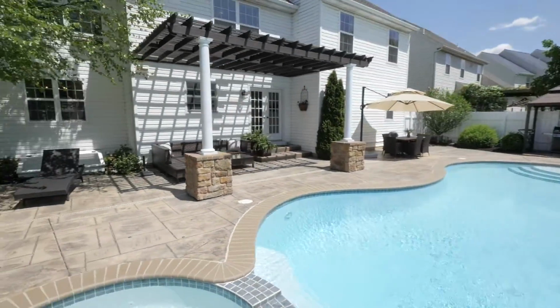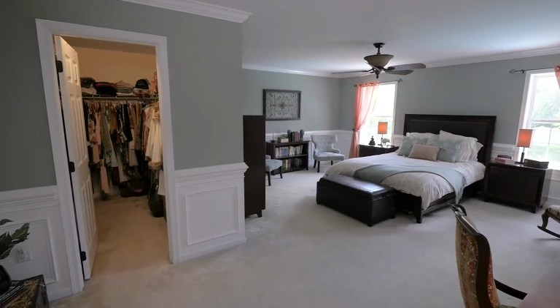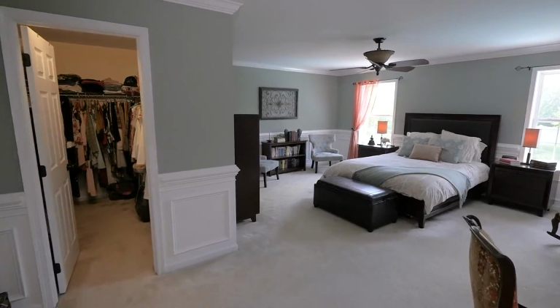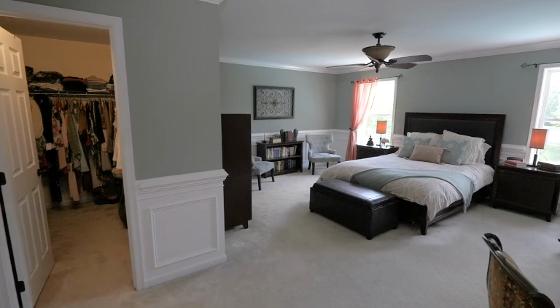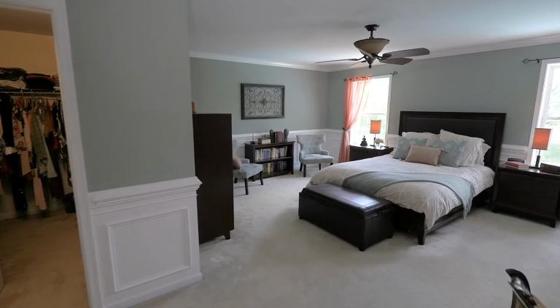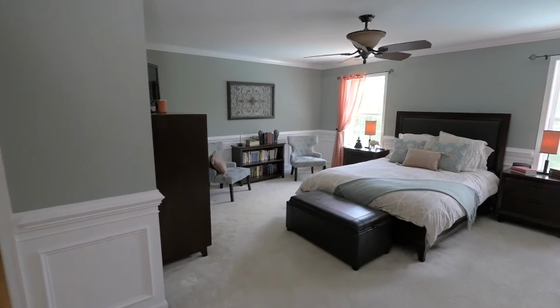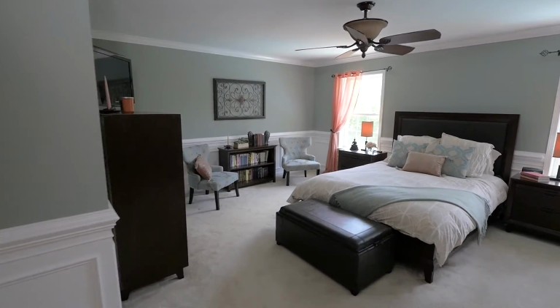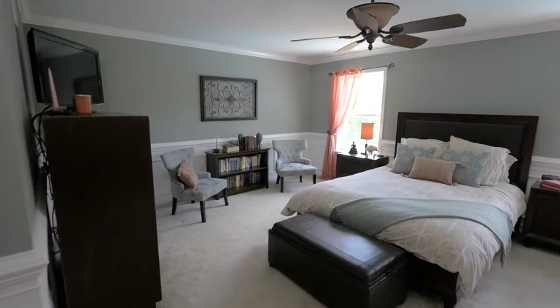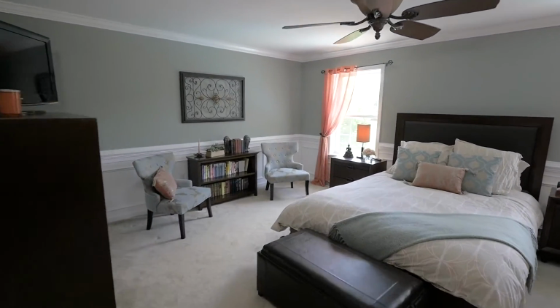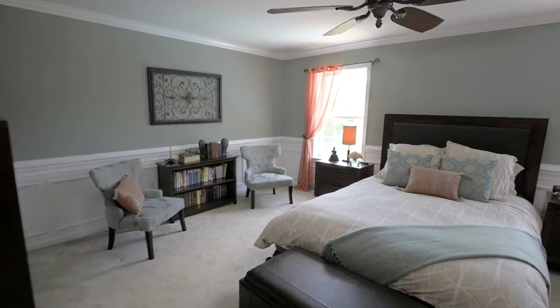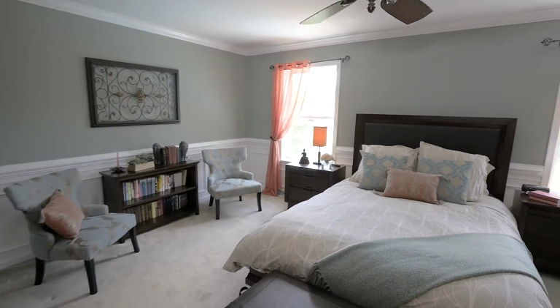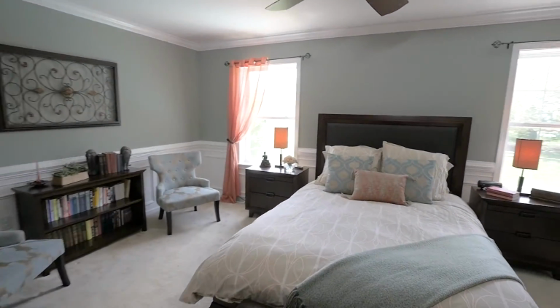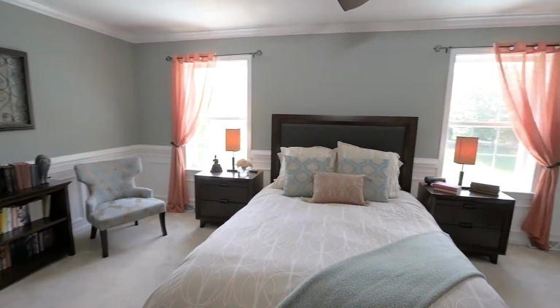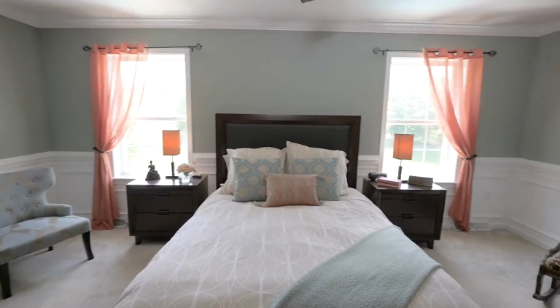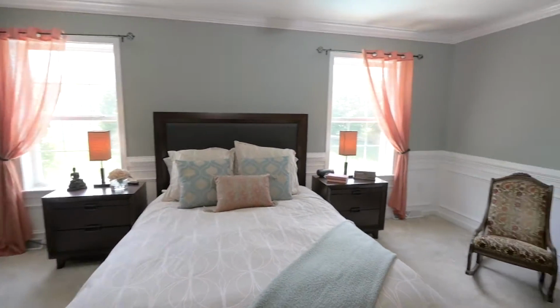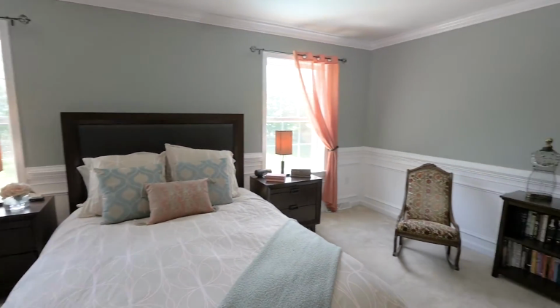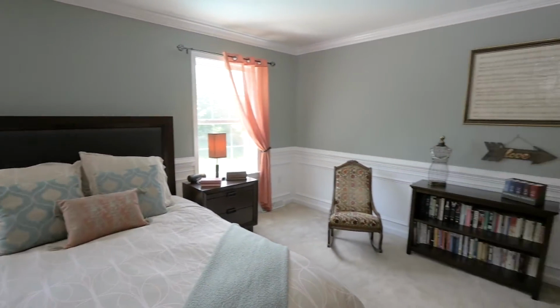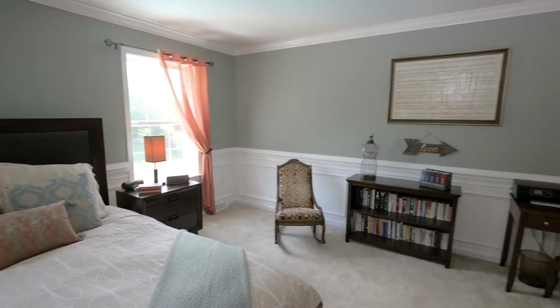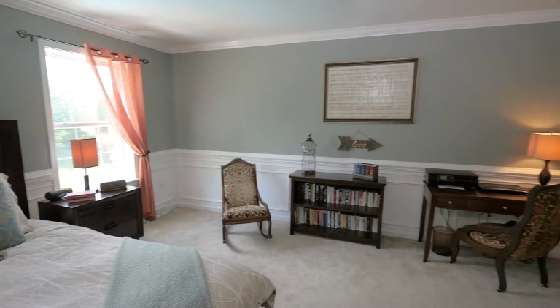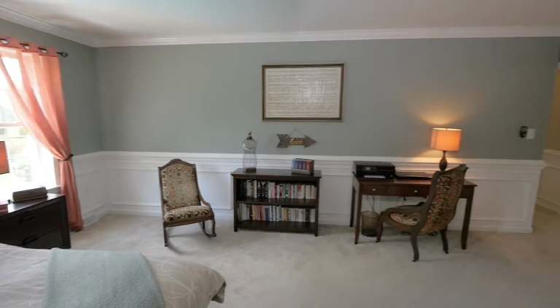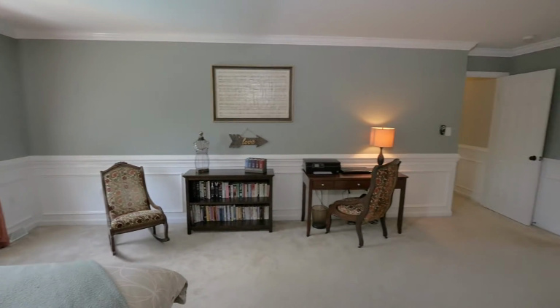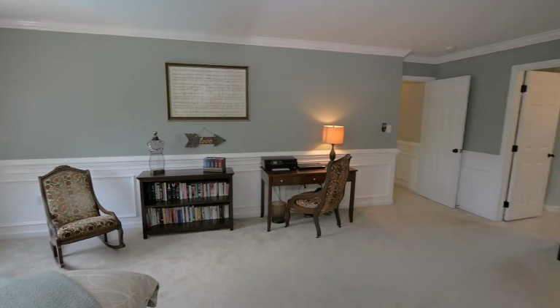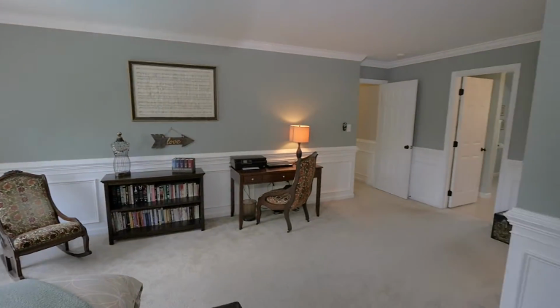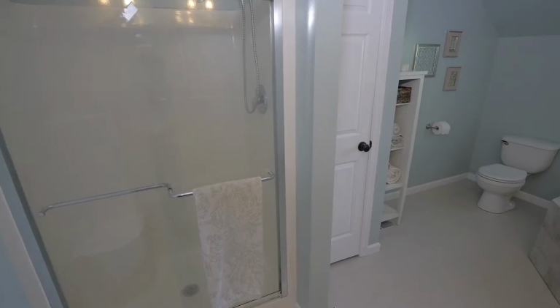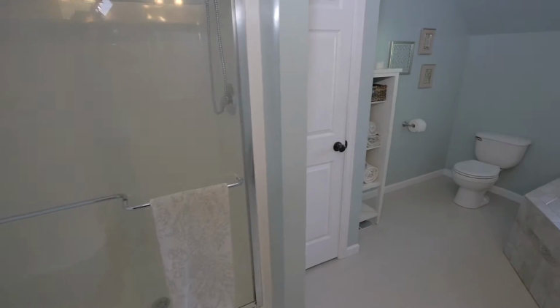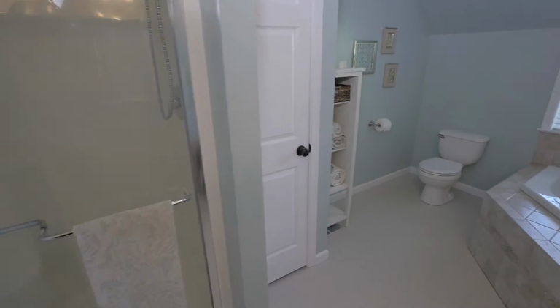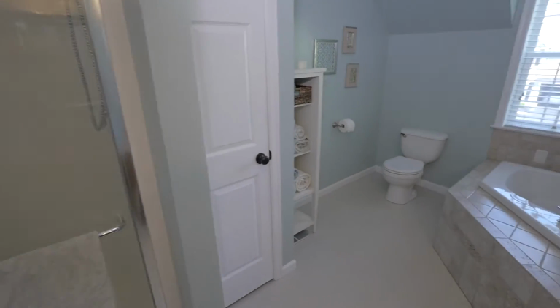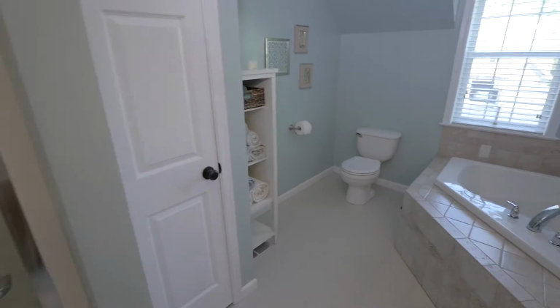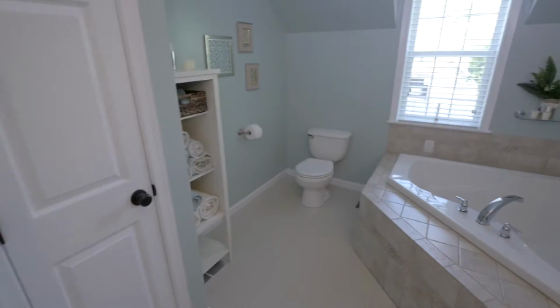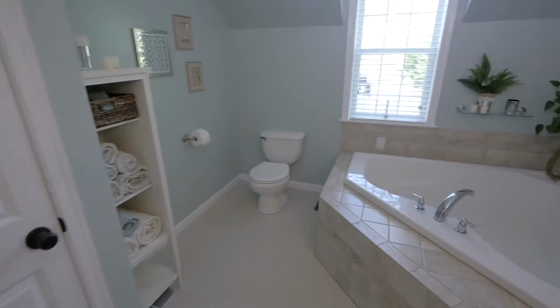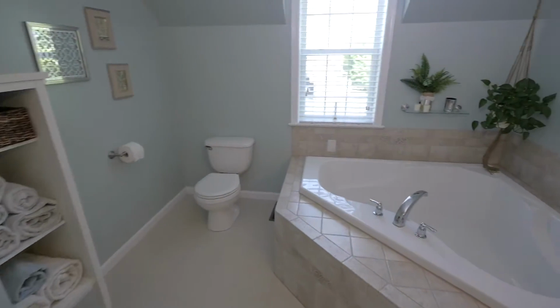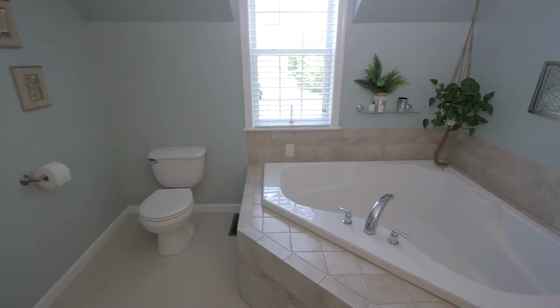The spacious master bedroom suite includes a sitting area, an oversized walk-in closet, a double vanity, and a large soaking tub with tile surround plus a shower.